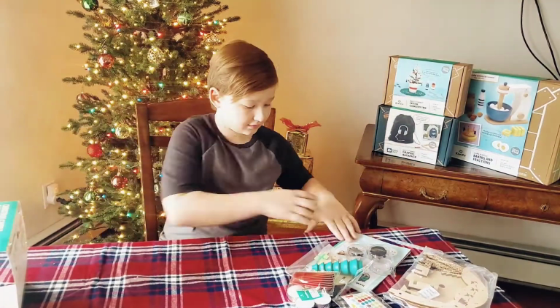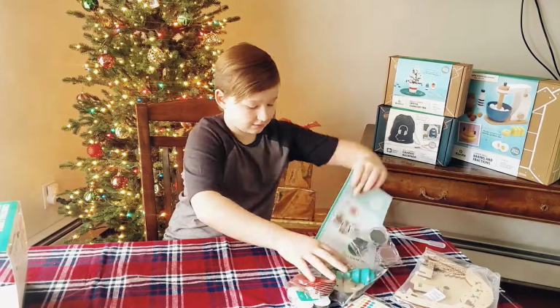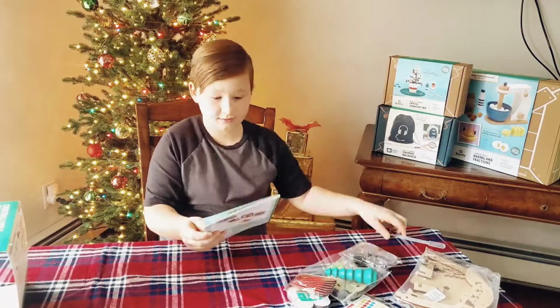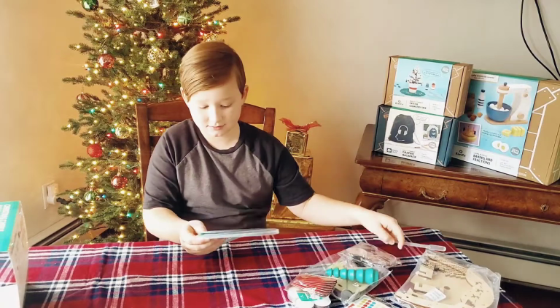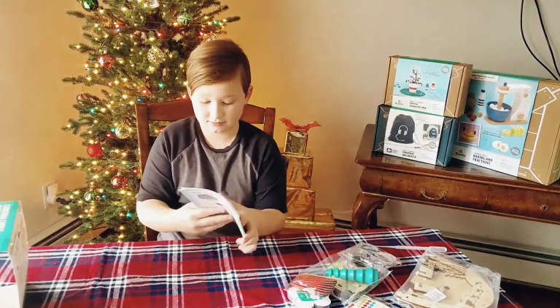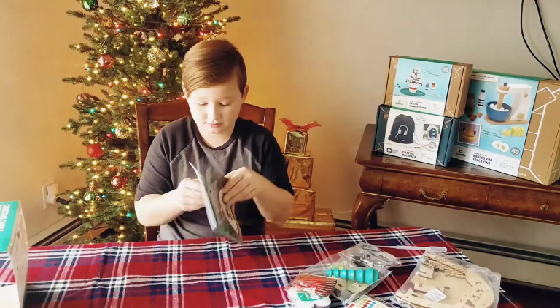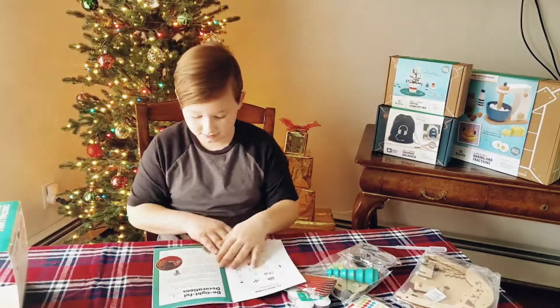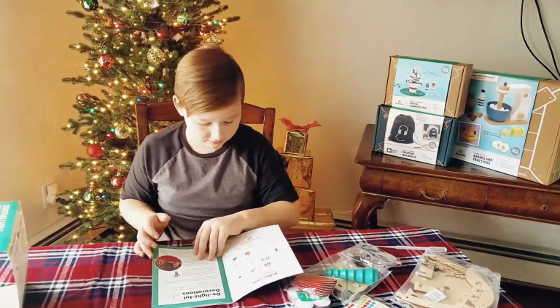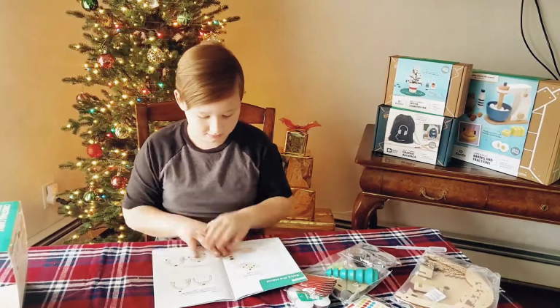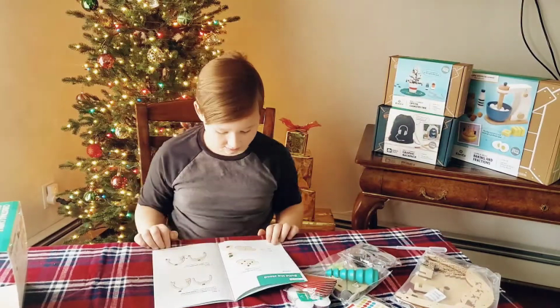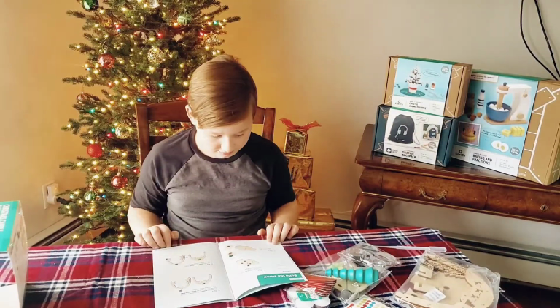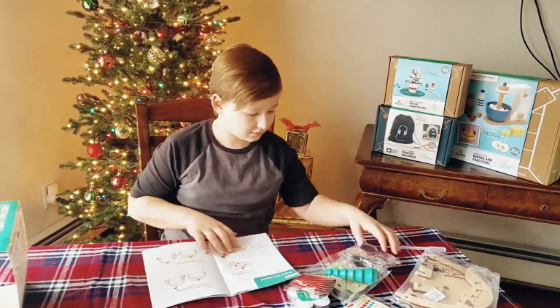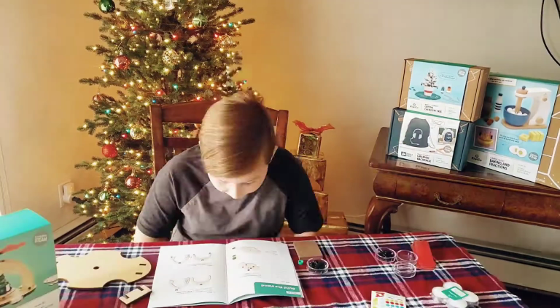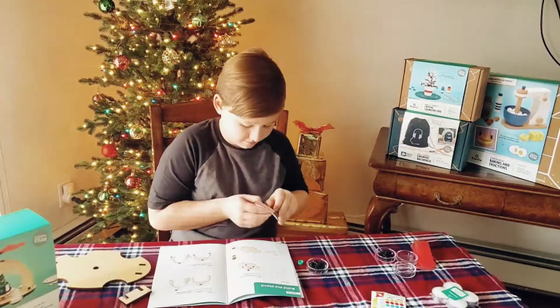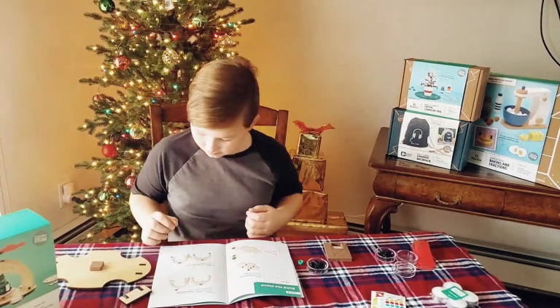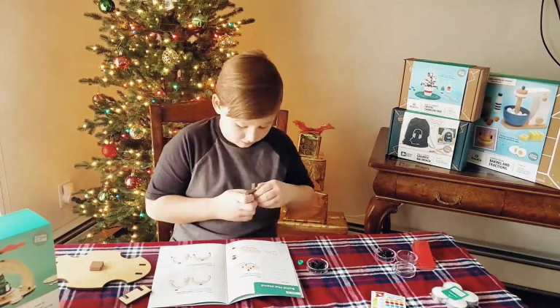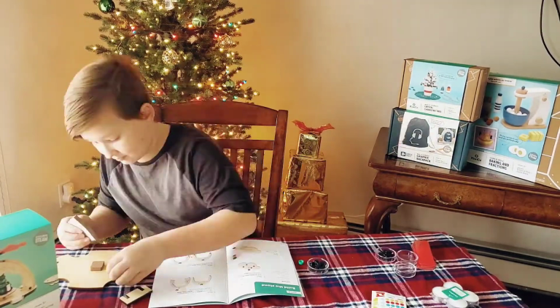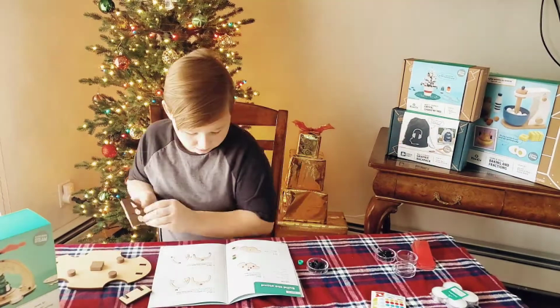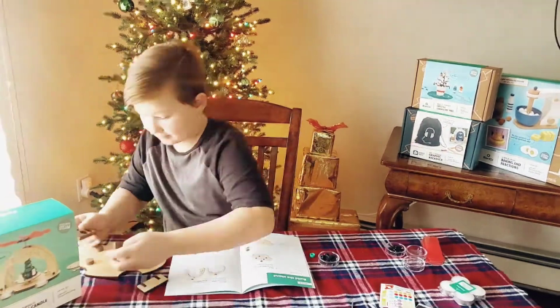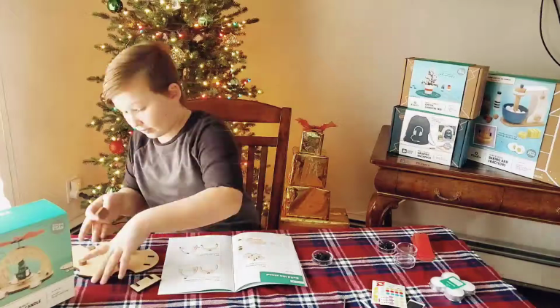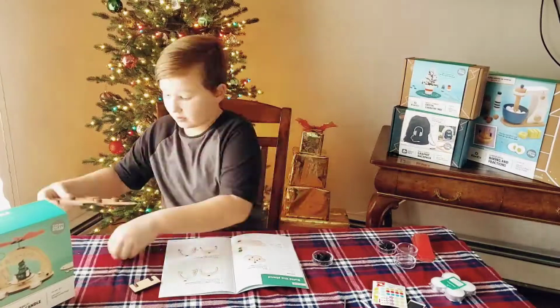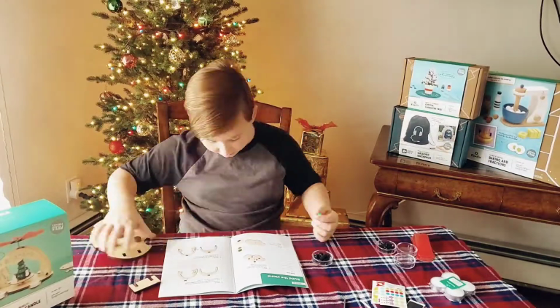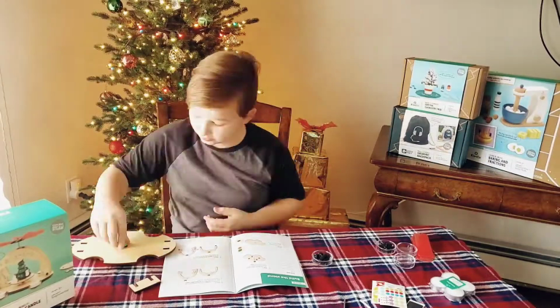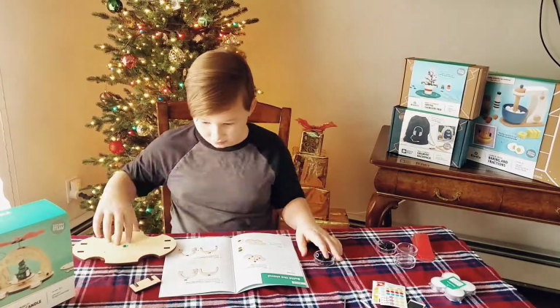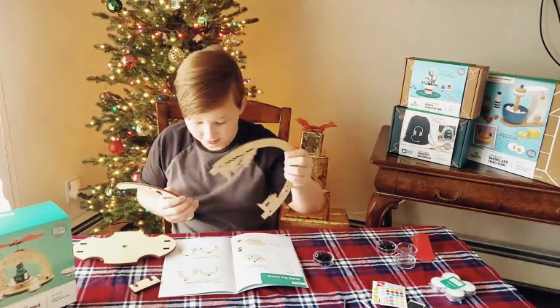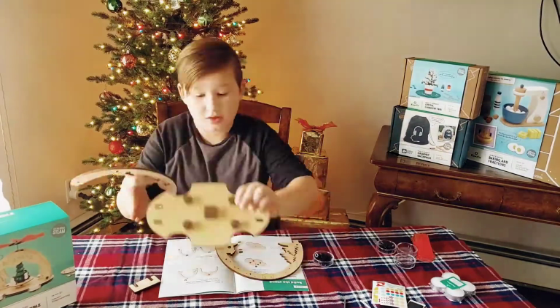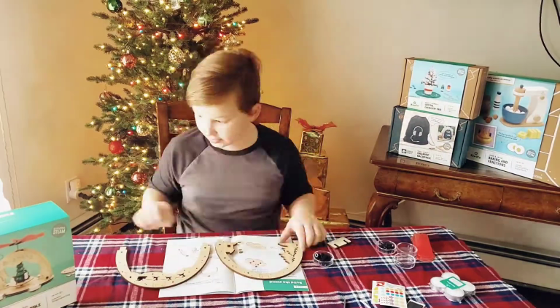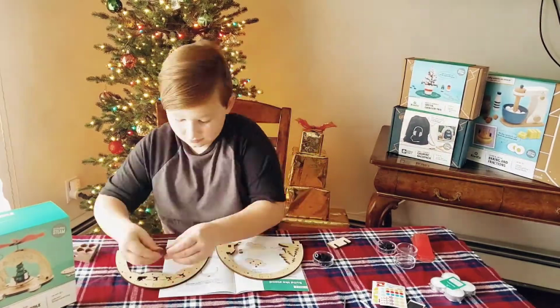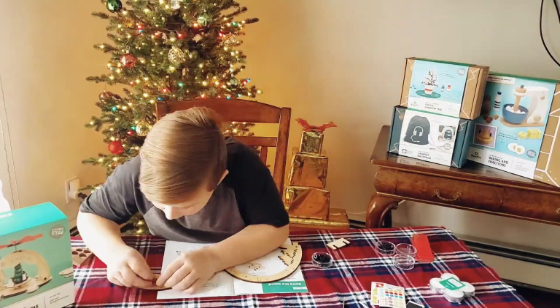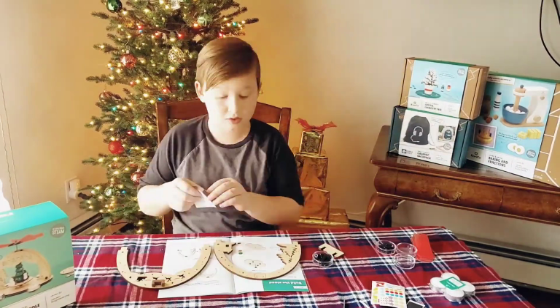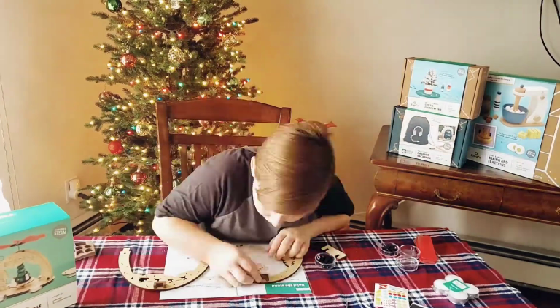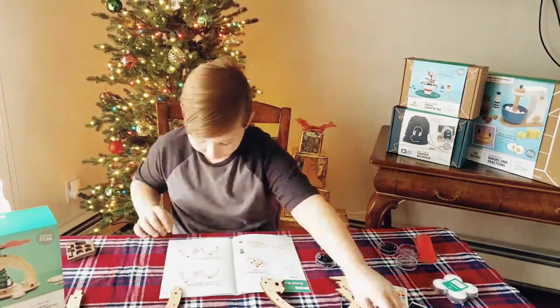Before we begin, we take a look at the instructions and then get all of the pieces ready to go. Dex follows the instructions step by step, and if he needs help, I'm always nearby.